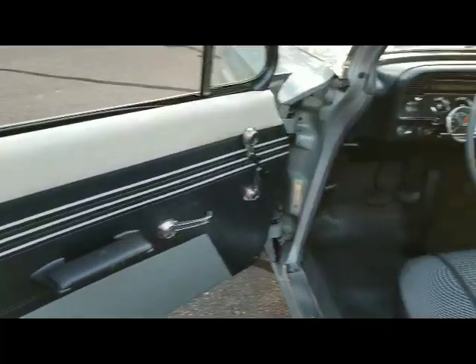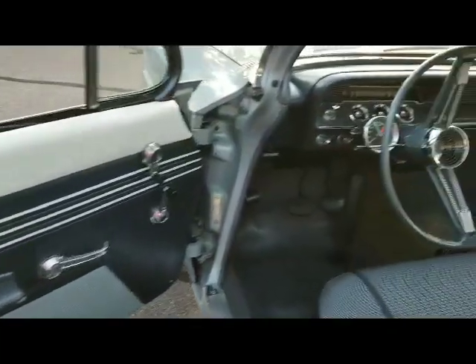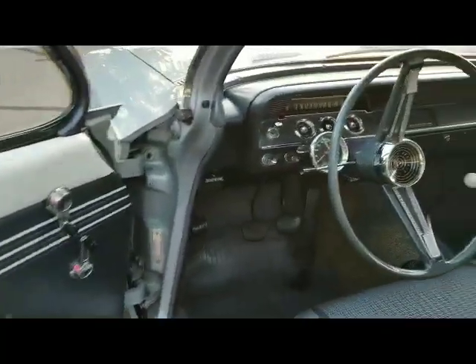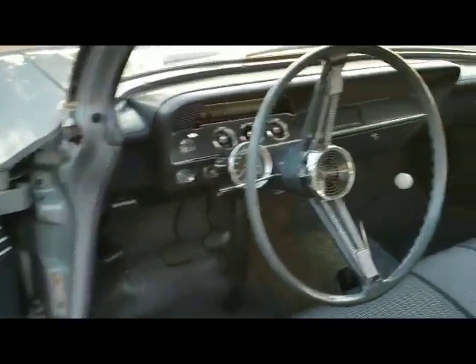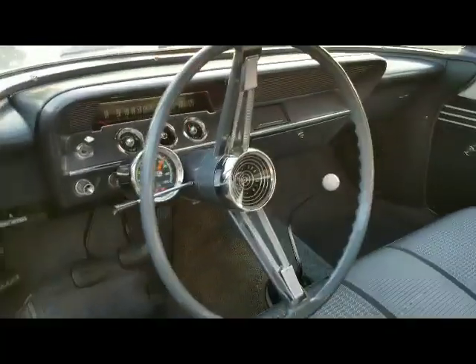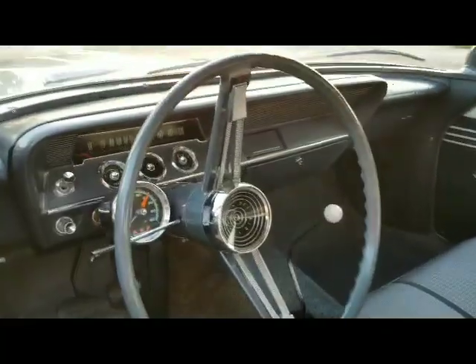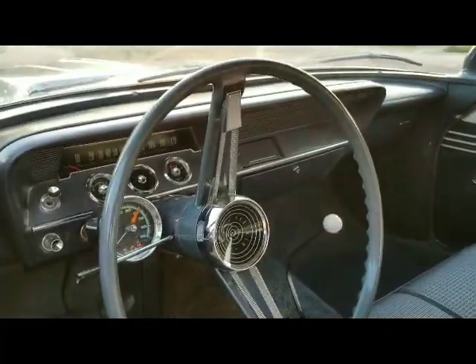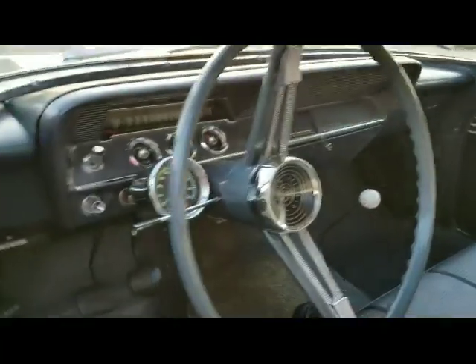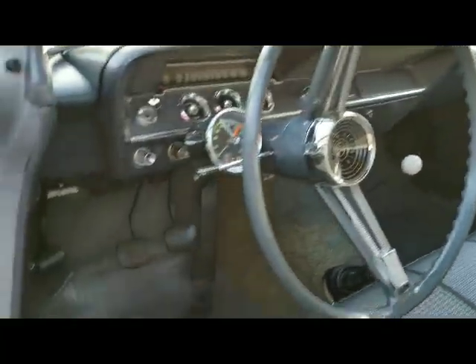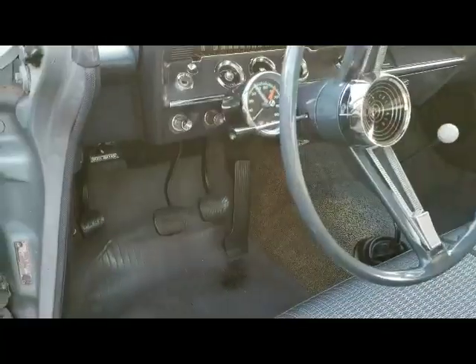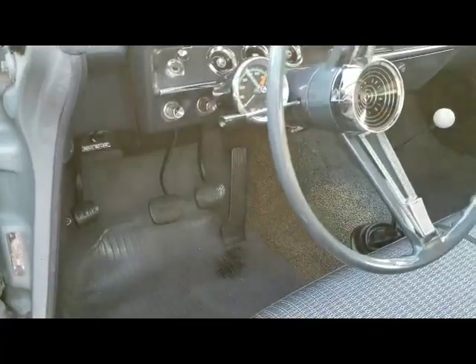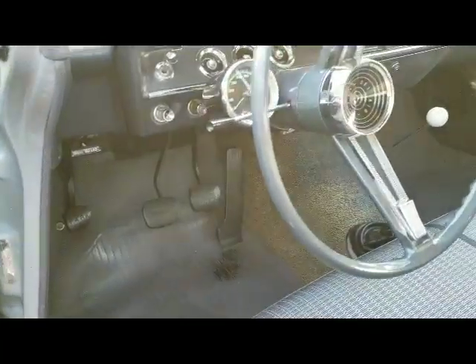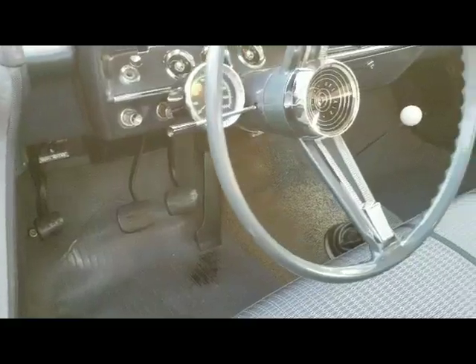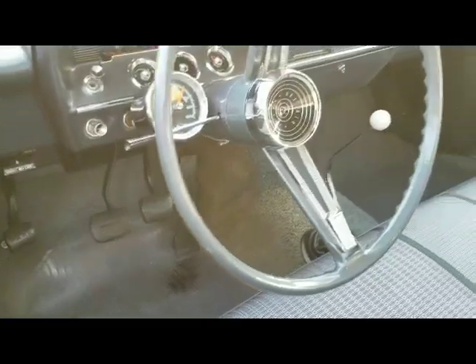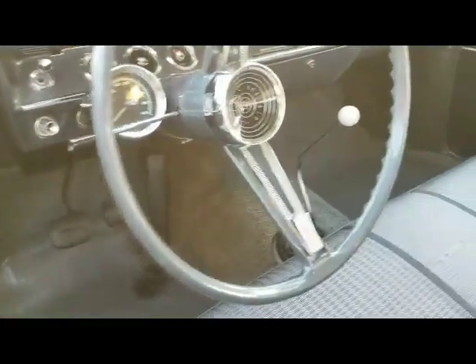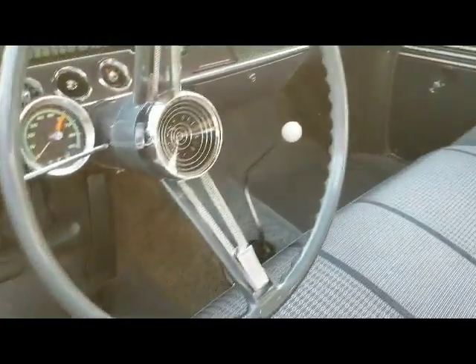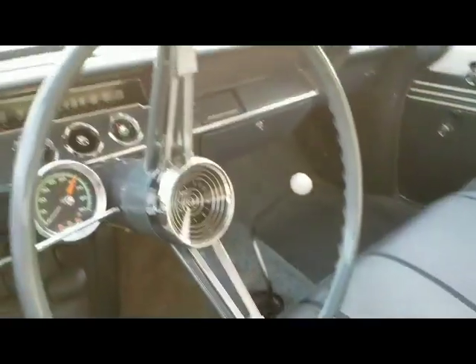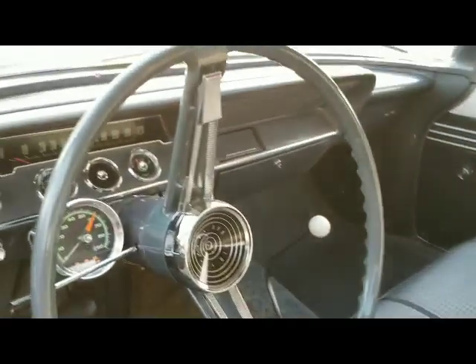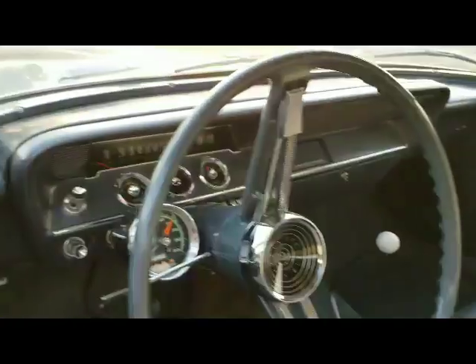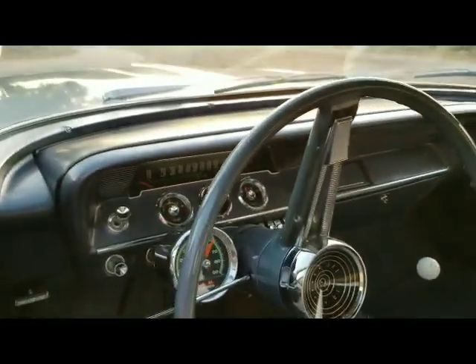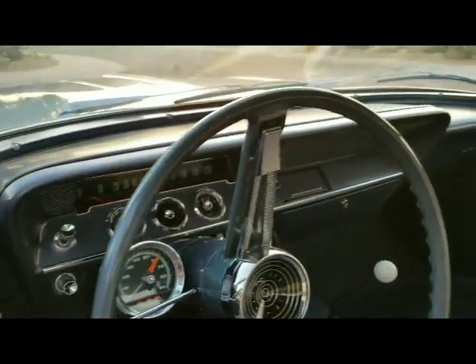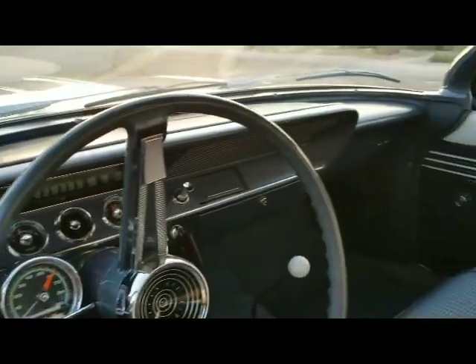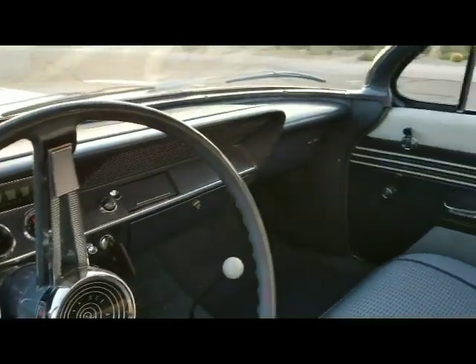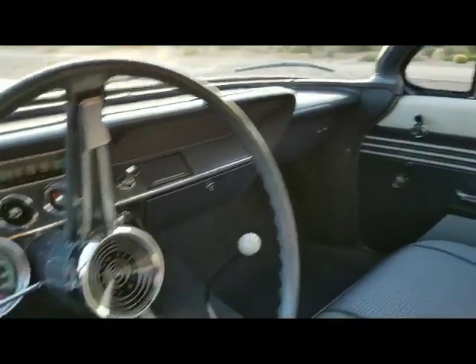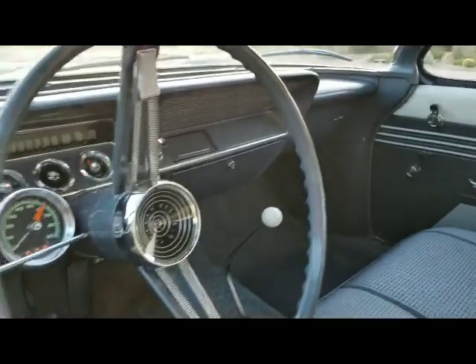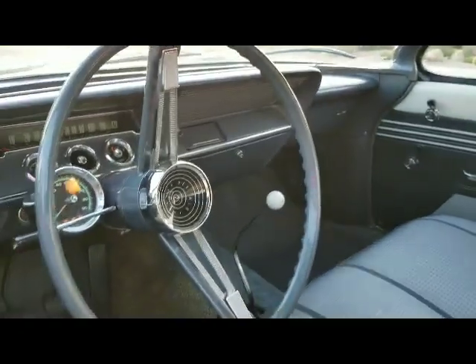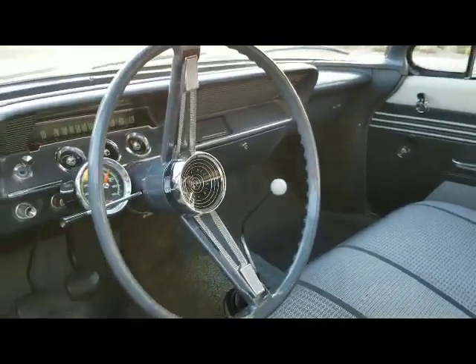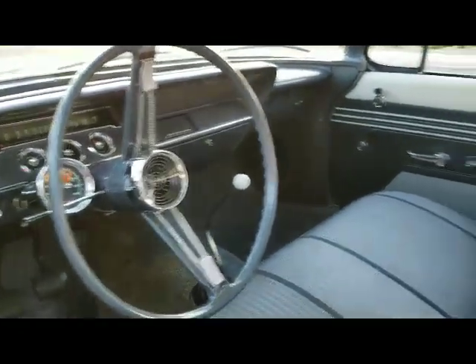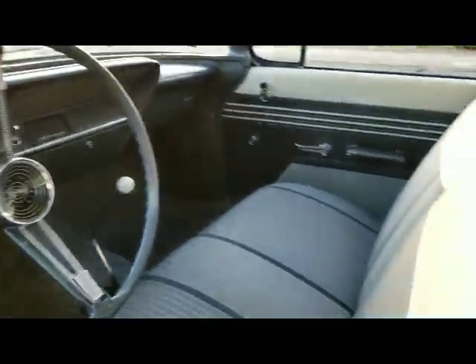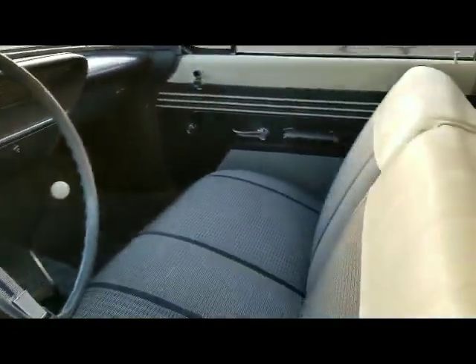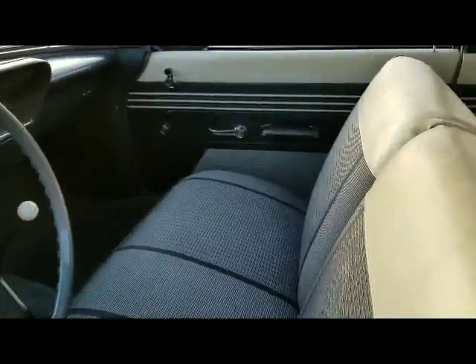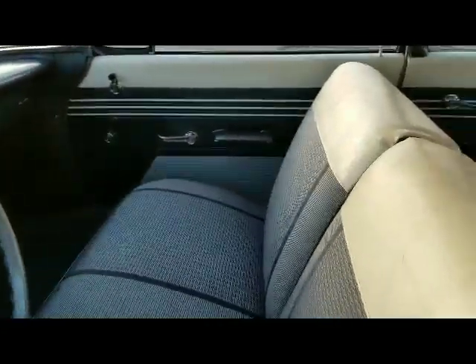It's got the original rubber floor mats, and they're really nice. The dash, of course, is beautiful. Steering wheel's nice. It's just a really, really neat old car.